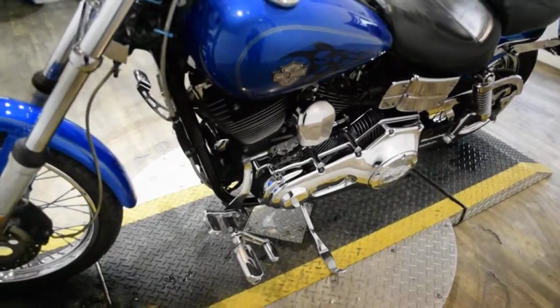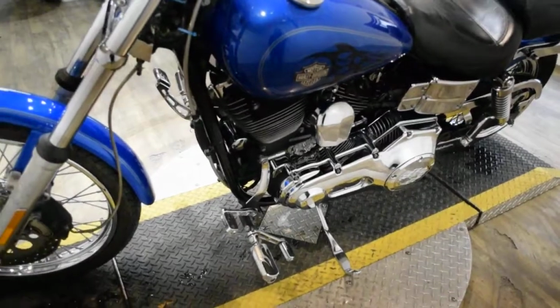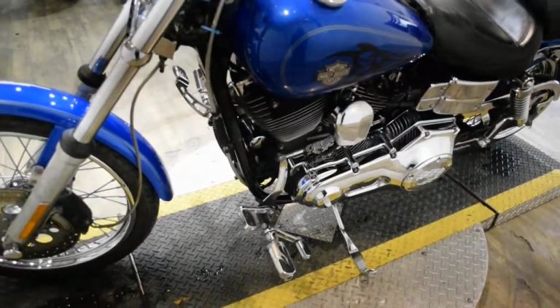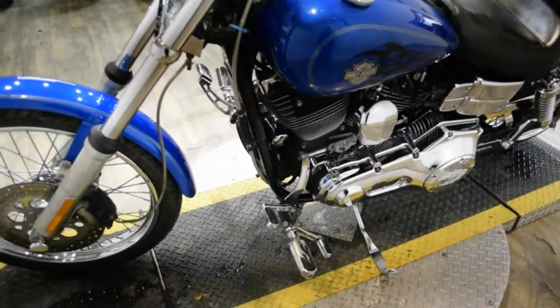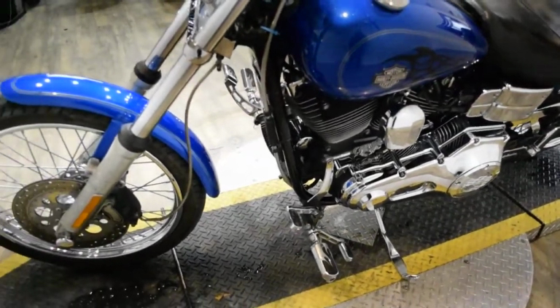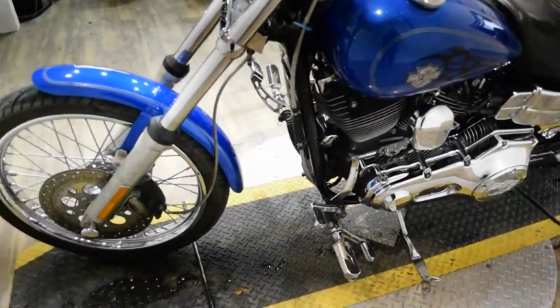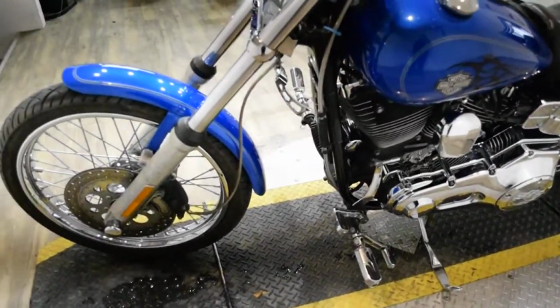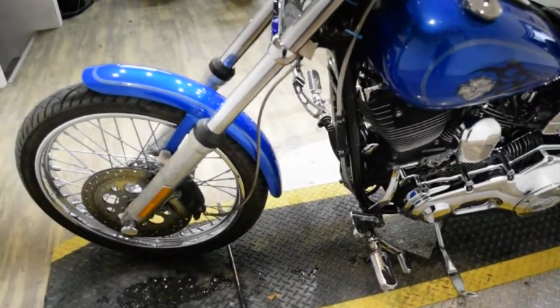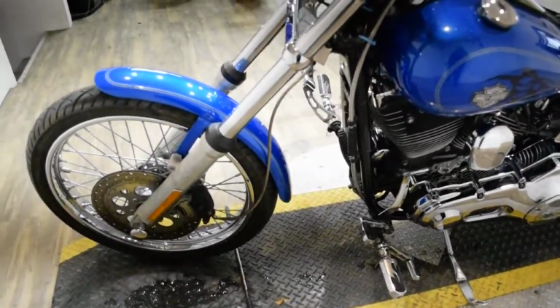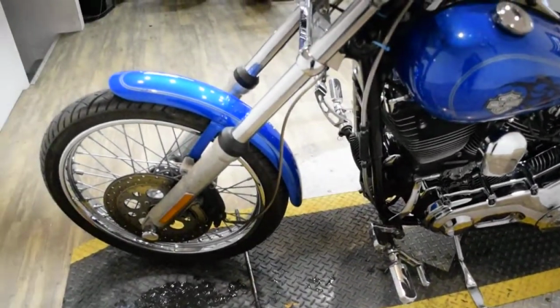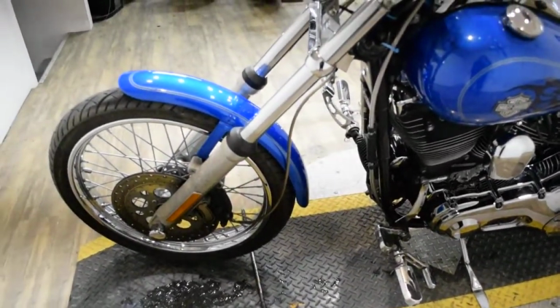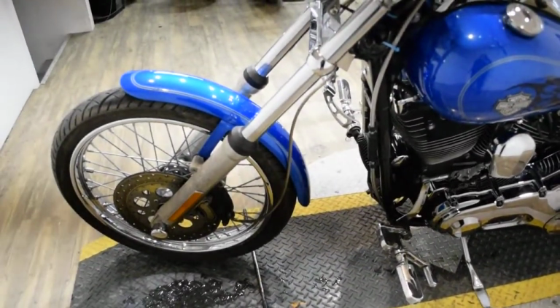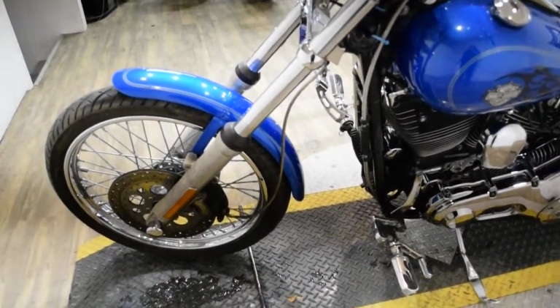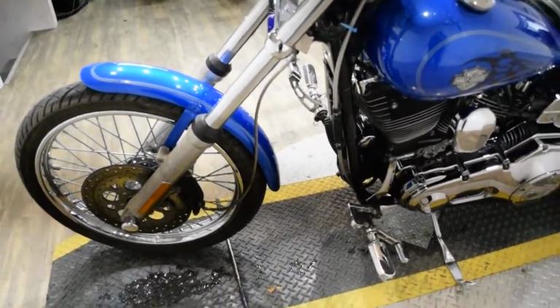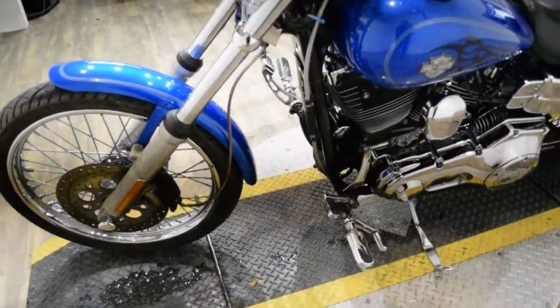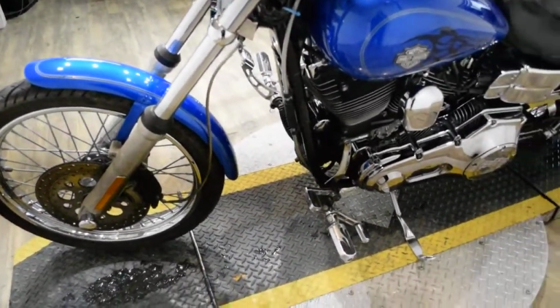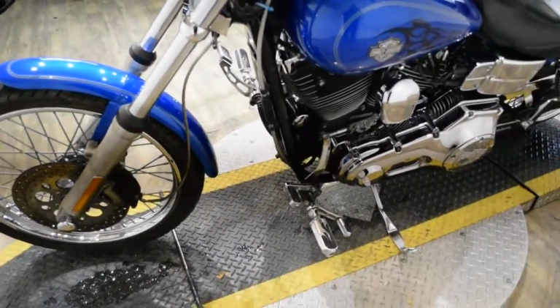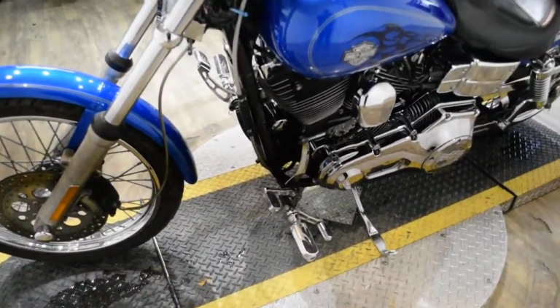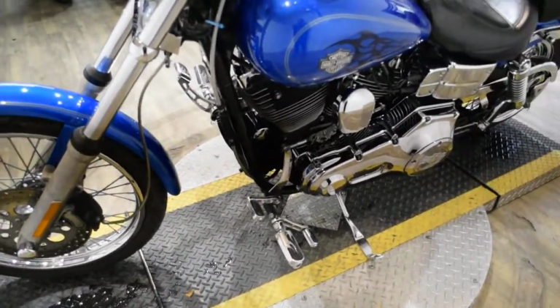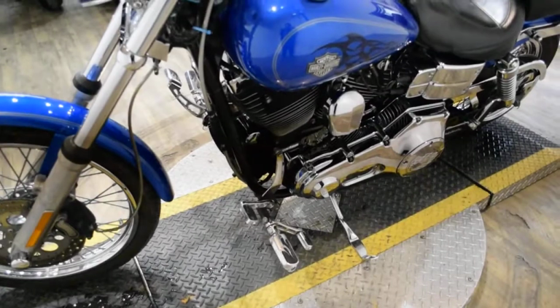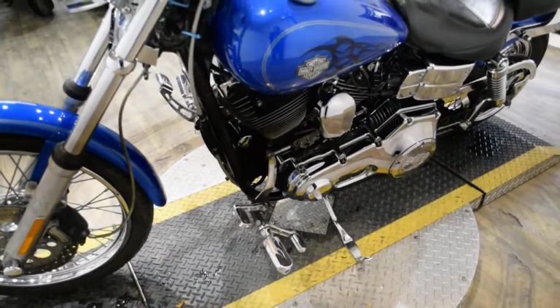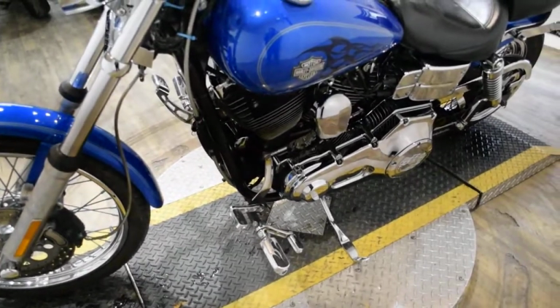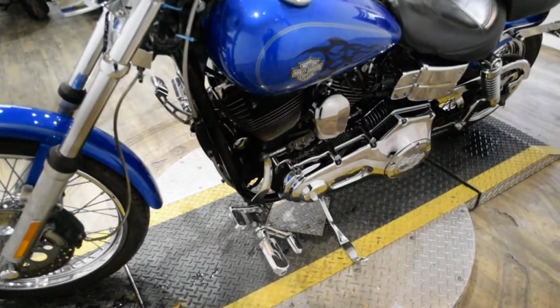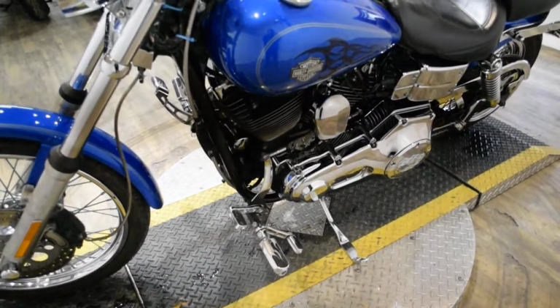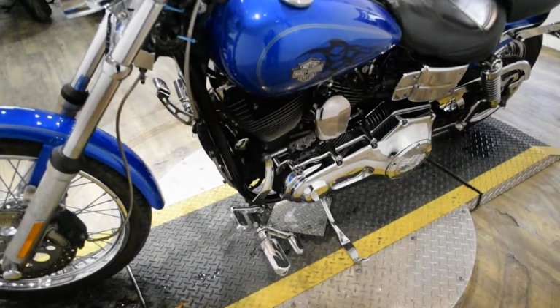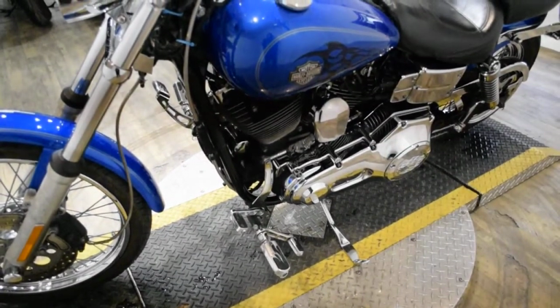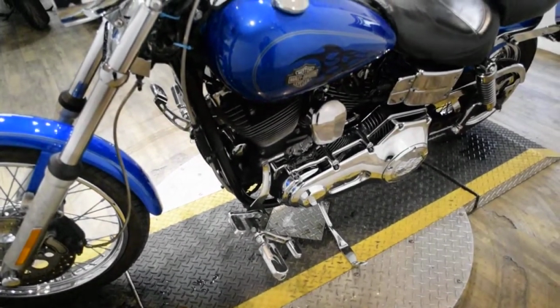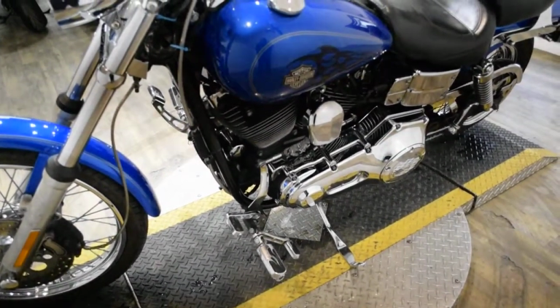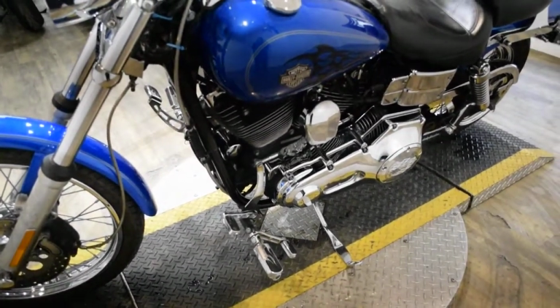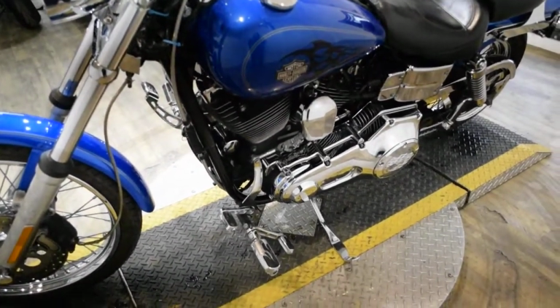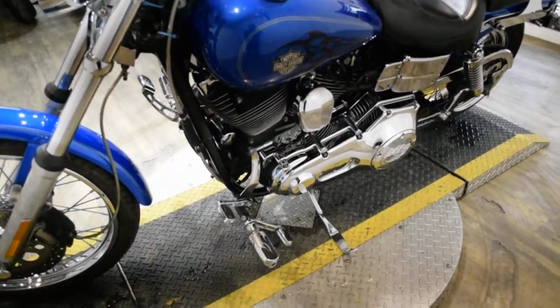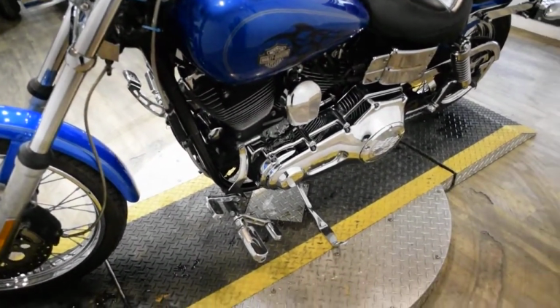The bike has been serviced and safety inspected, and is ready for the road. It has 27,472 miles on it.